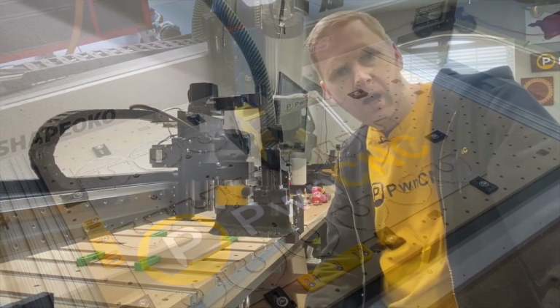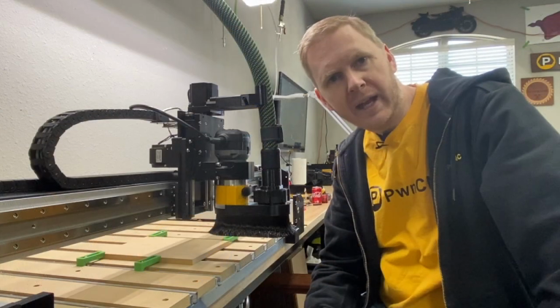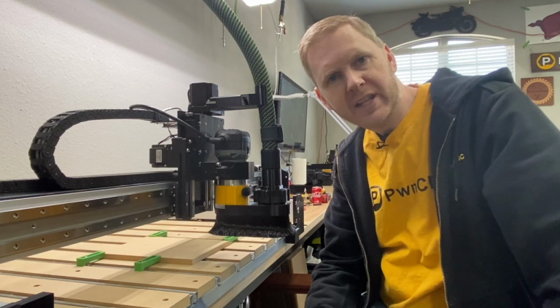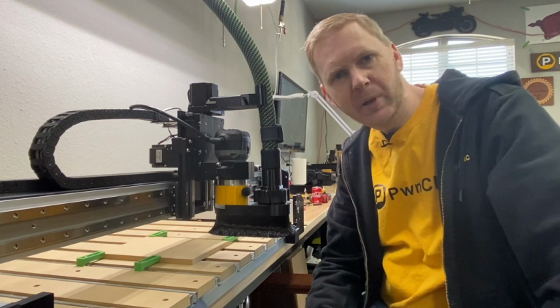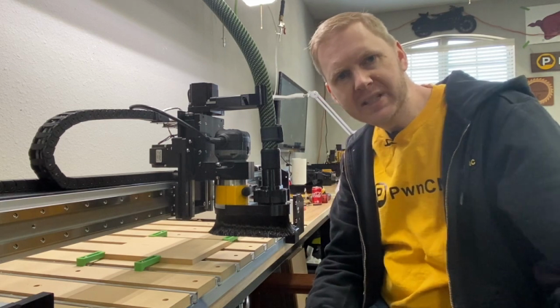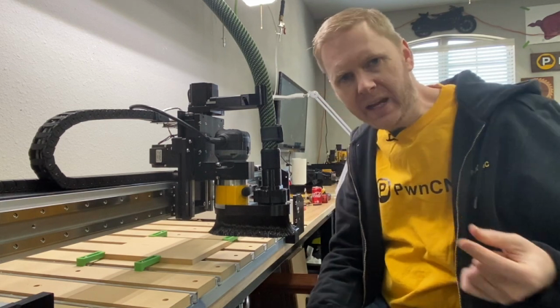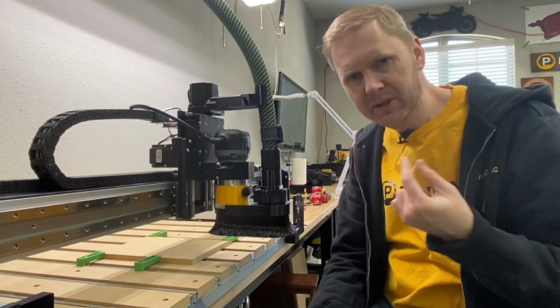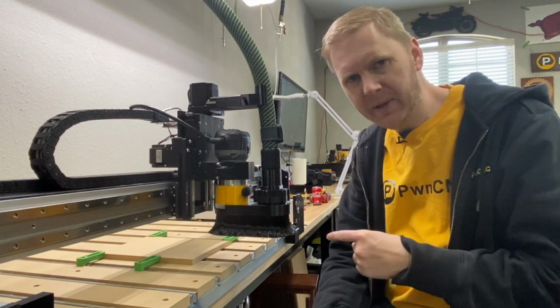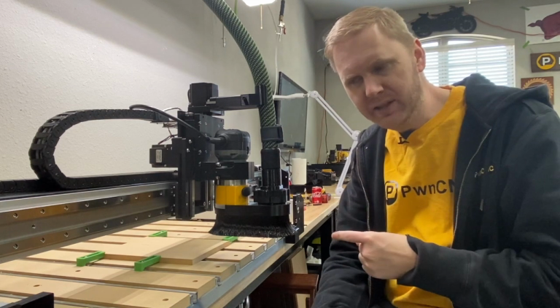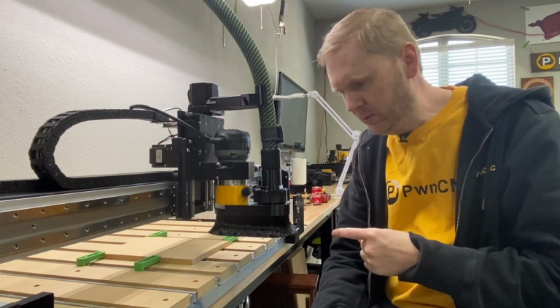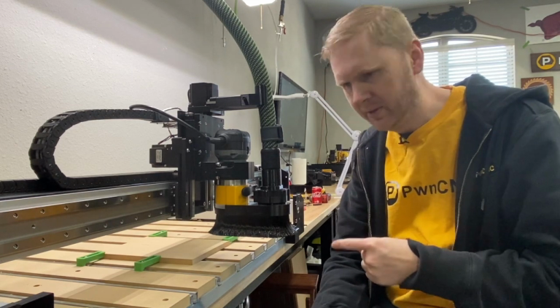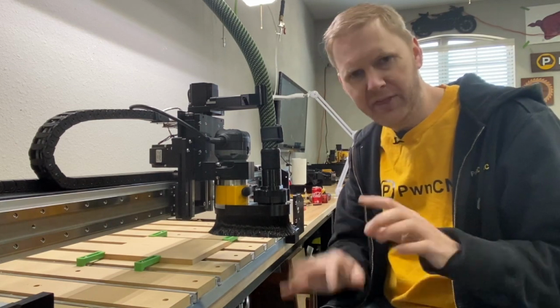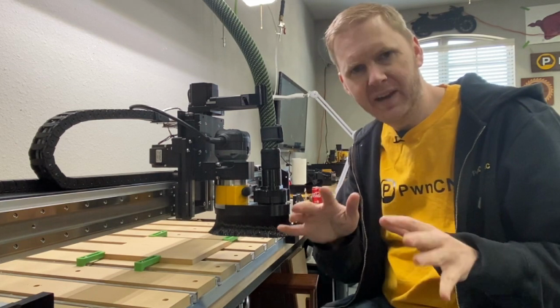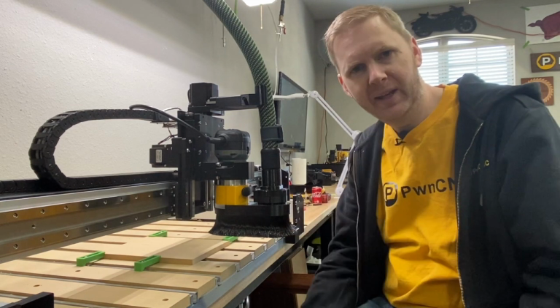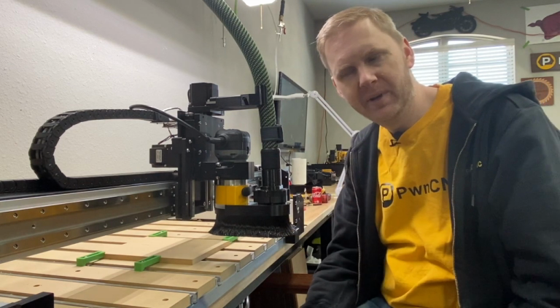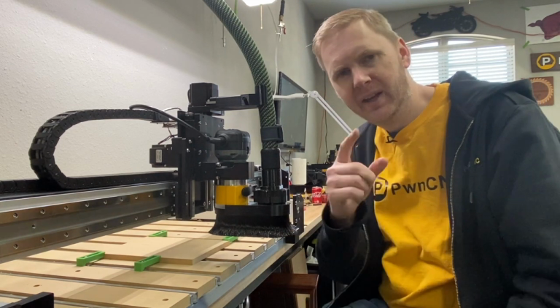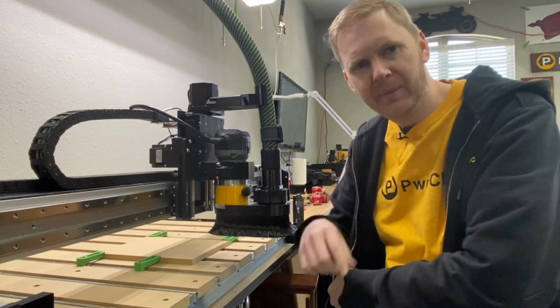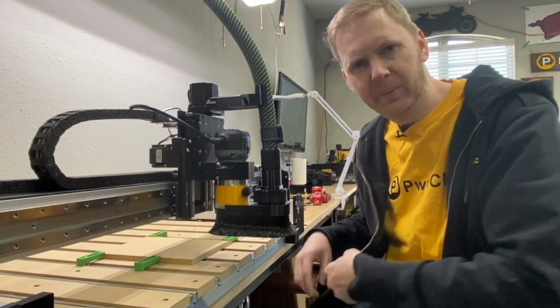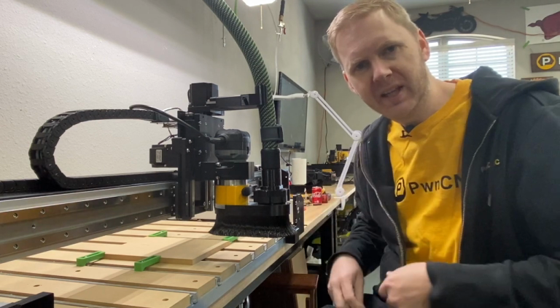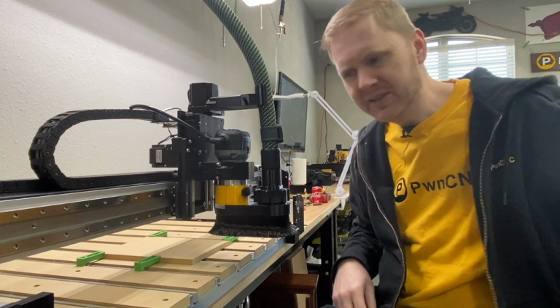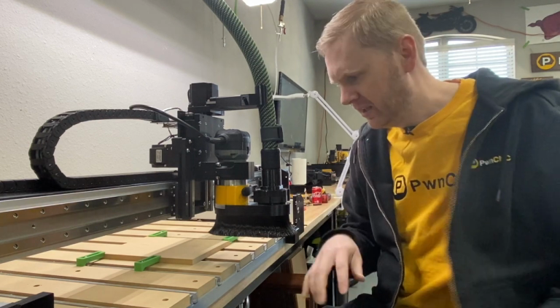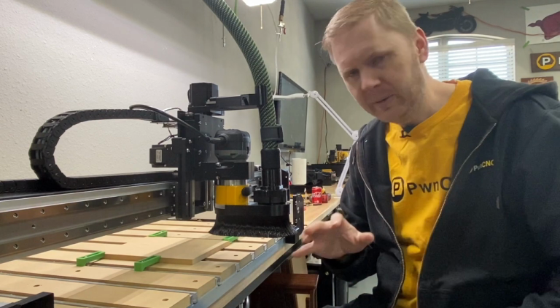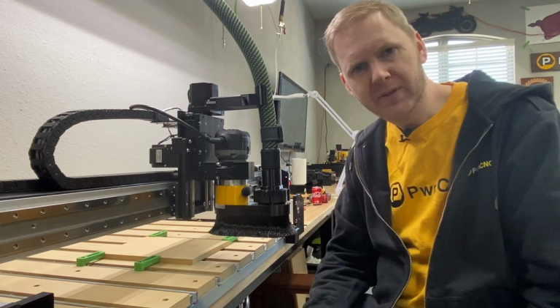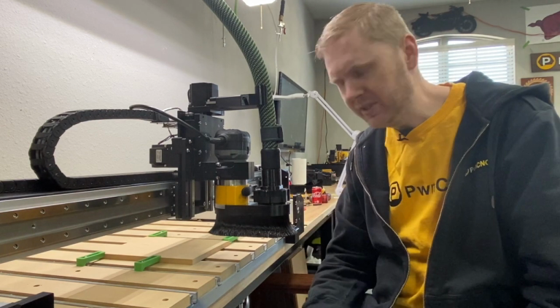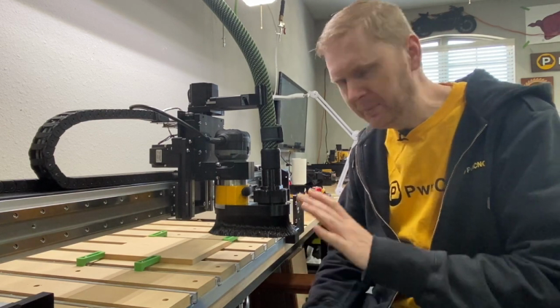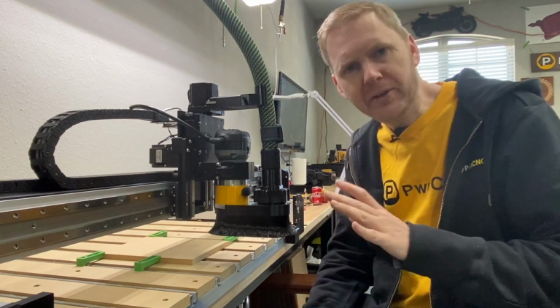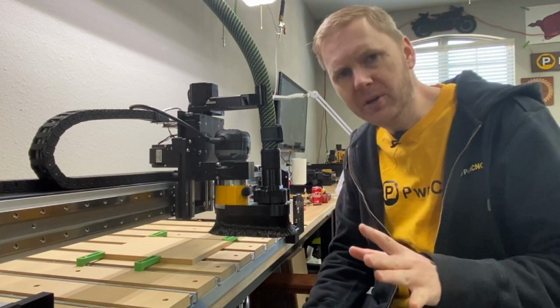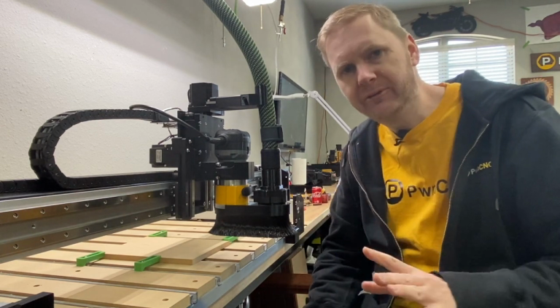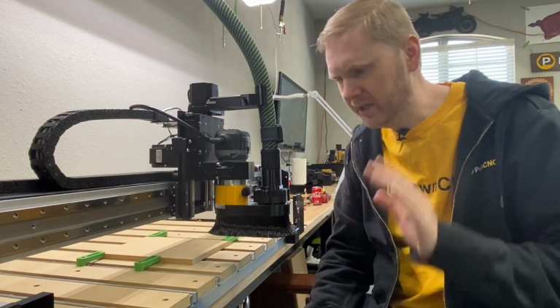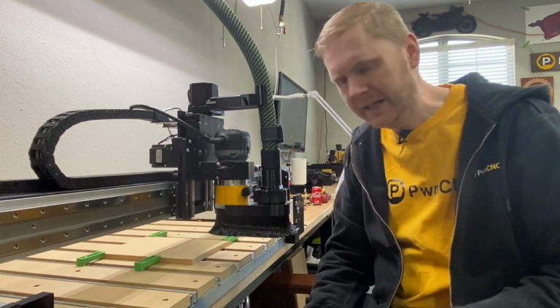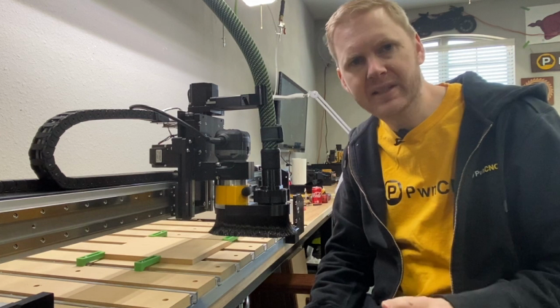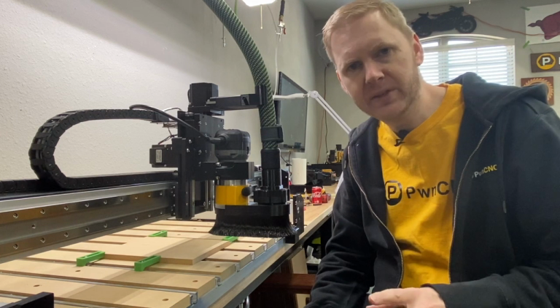Hey guys, this is Danny with PwnCNC and I'm here to talk about a new thing that I'm playing around with. I hope you guys like it. This is a quick preview — it's still a month or so off. I've got to do a lot of testing on this one.